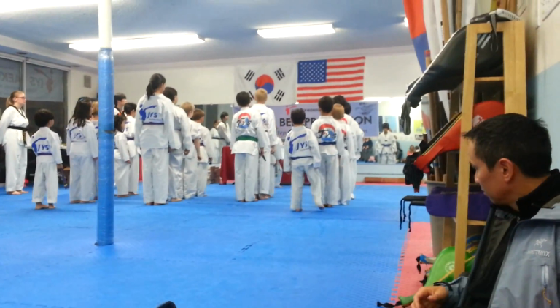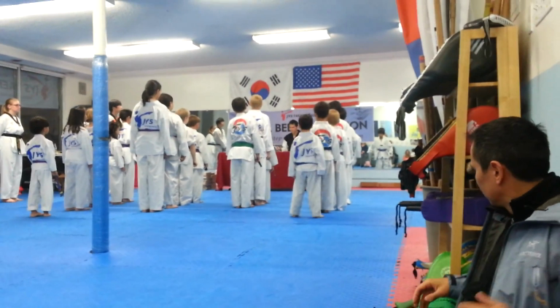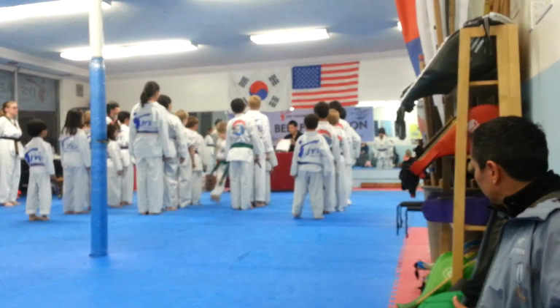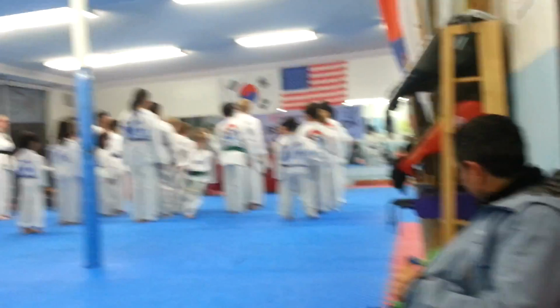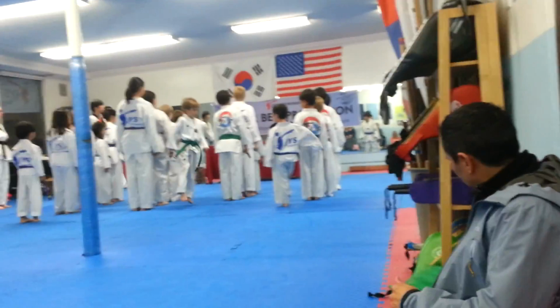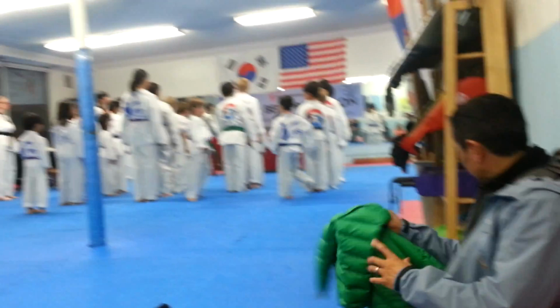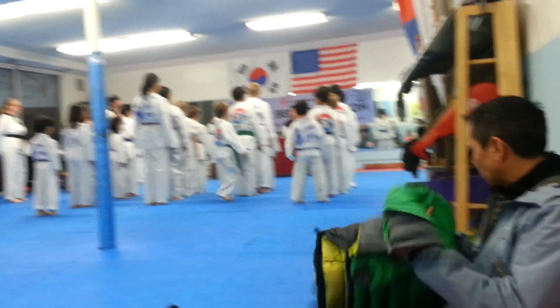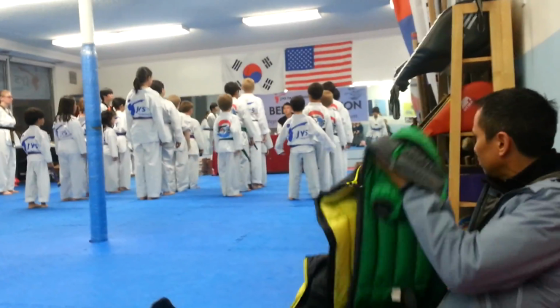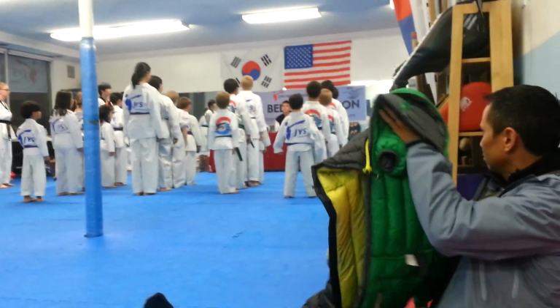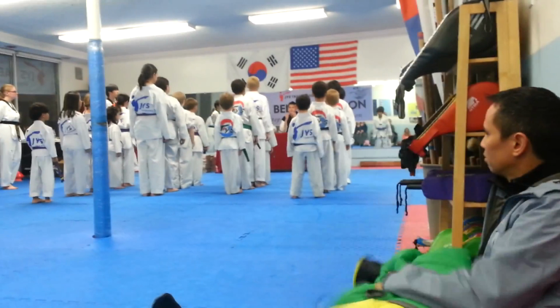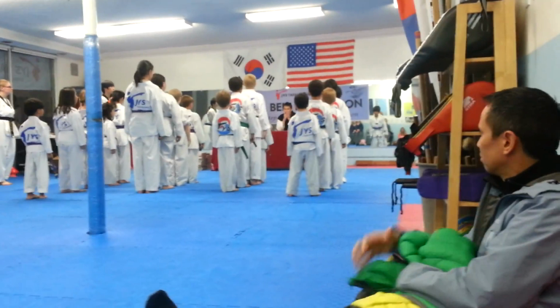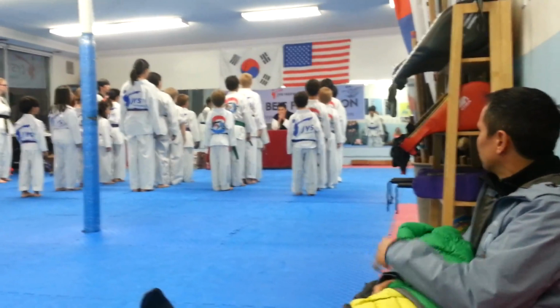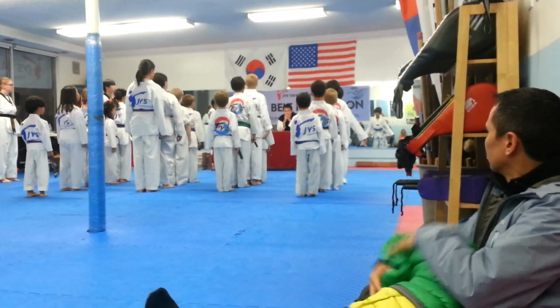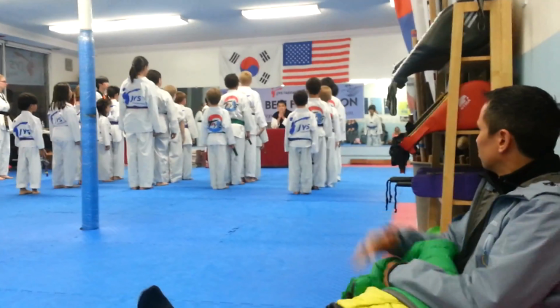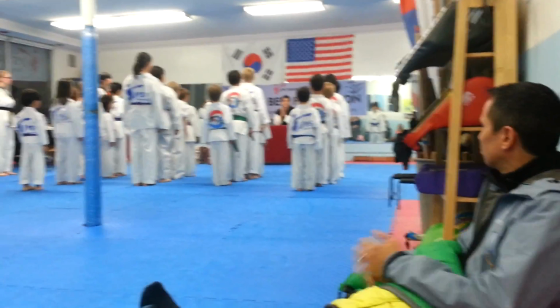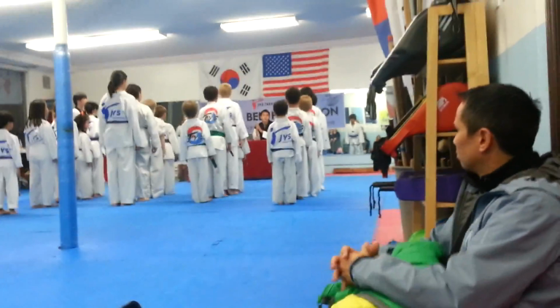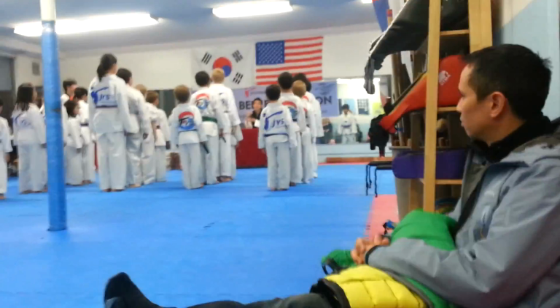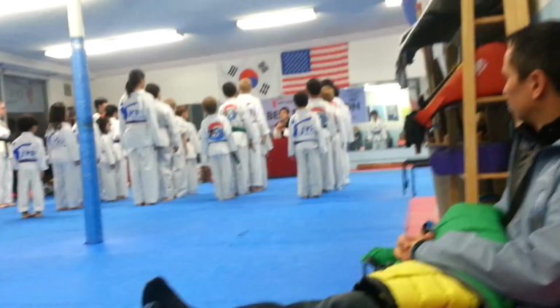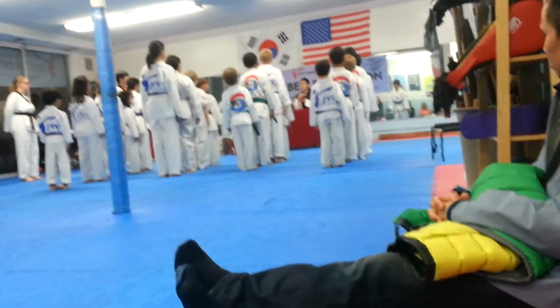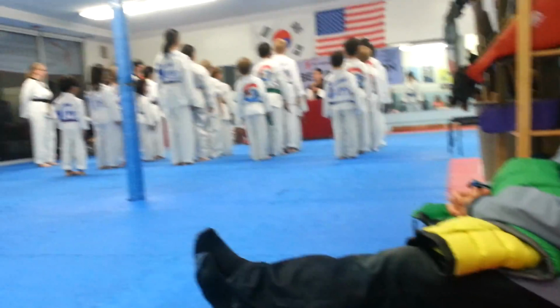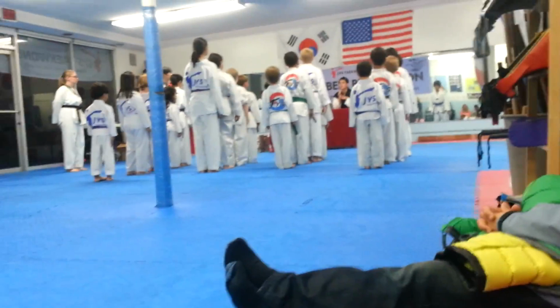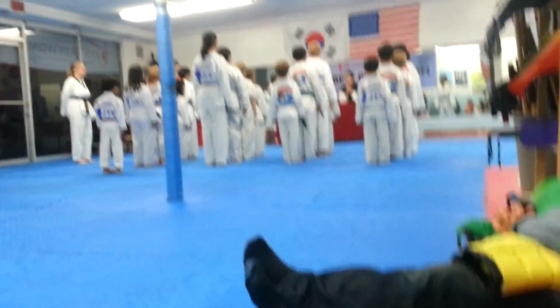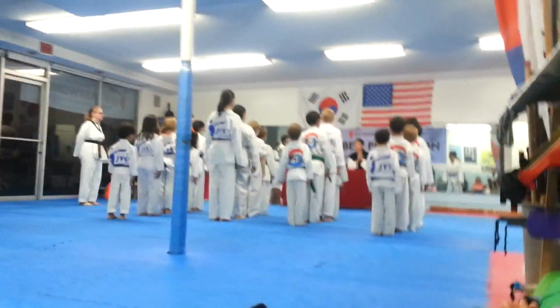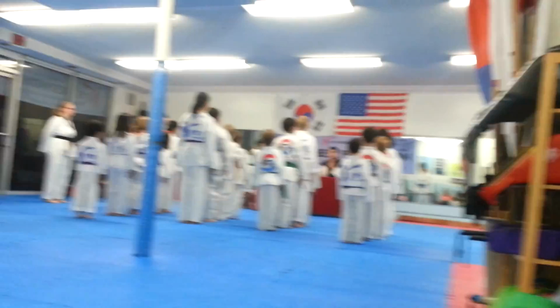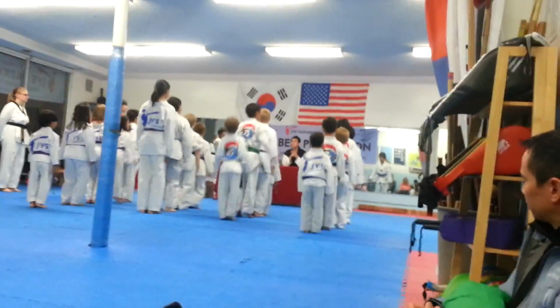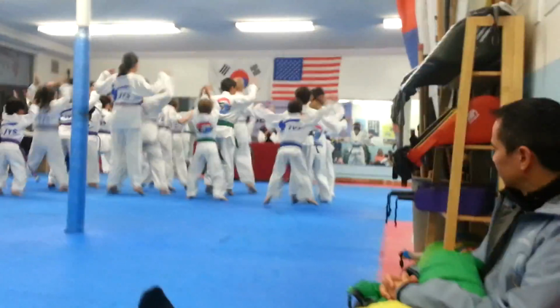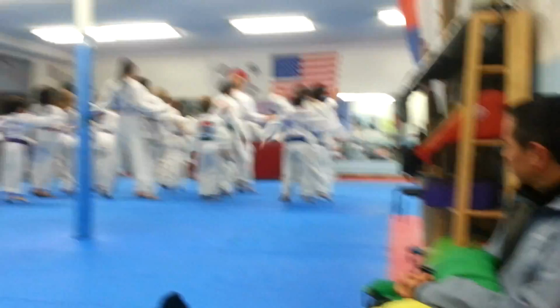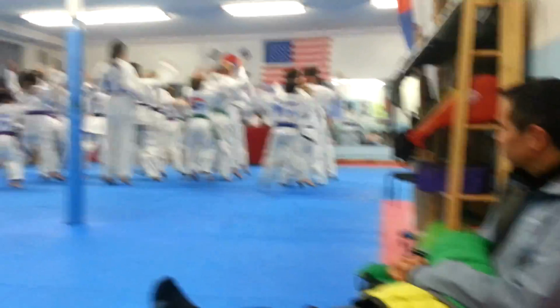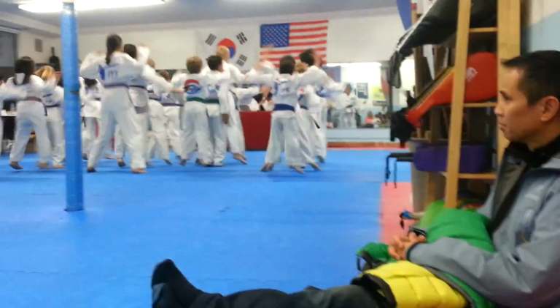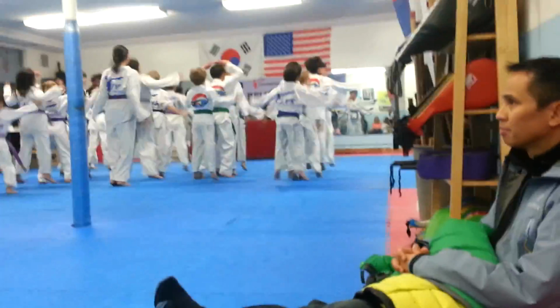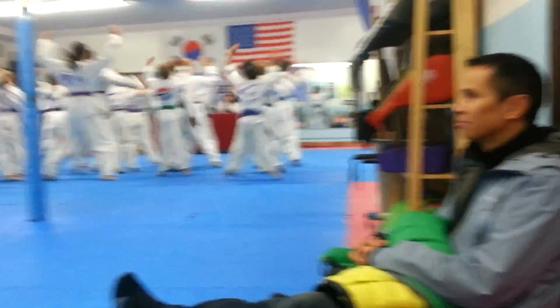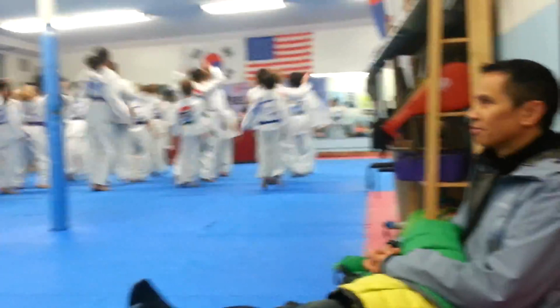There you go, Daddy. Pick them up. Don't play with them — they'll get sticky. Make sure you need them. Don't play with them.